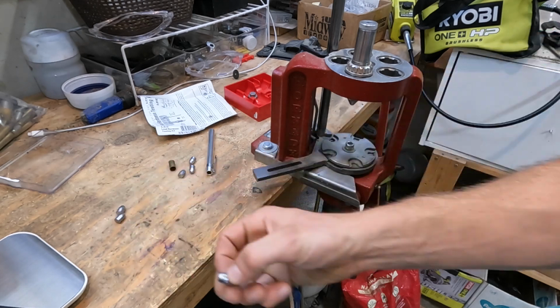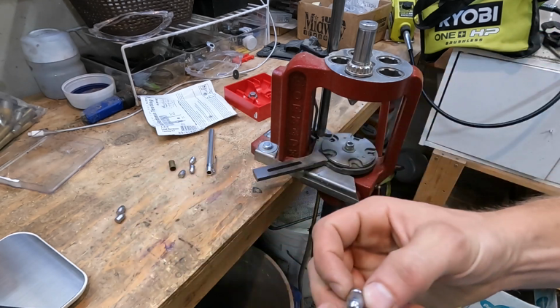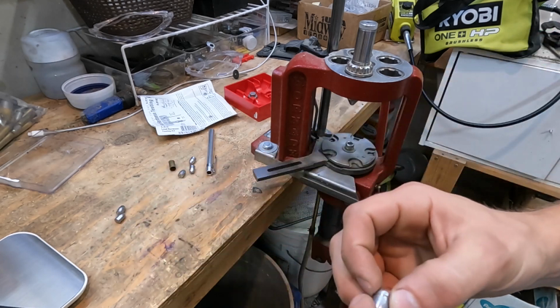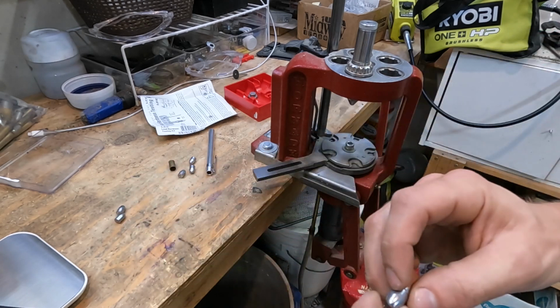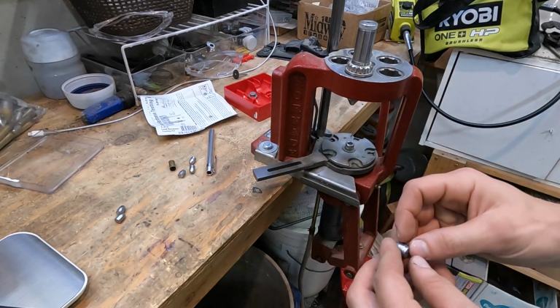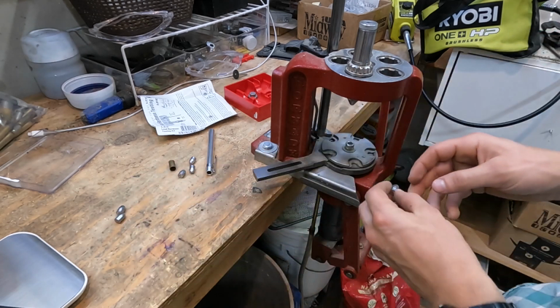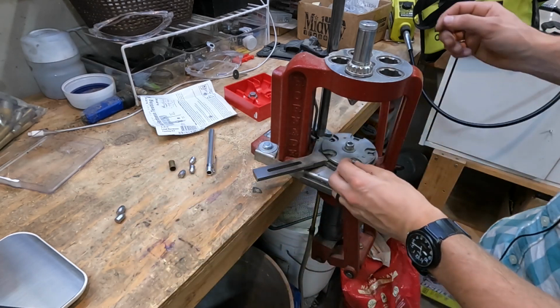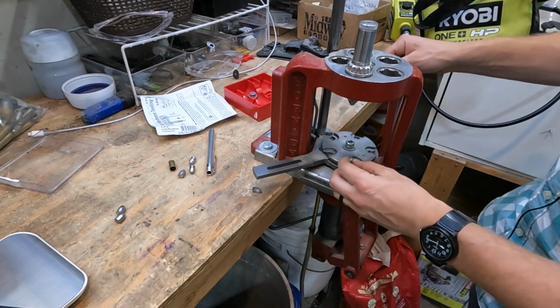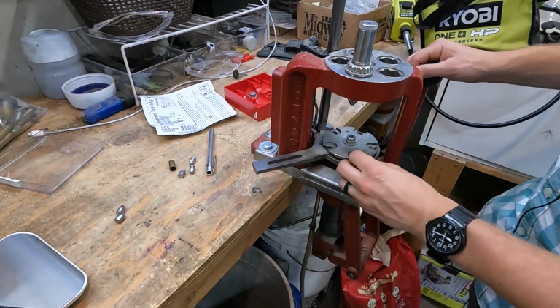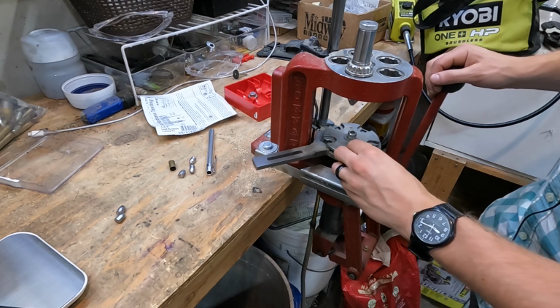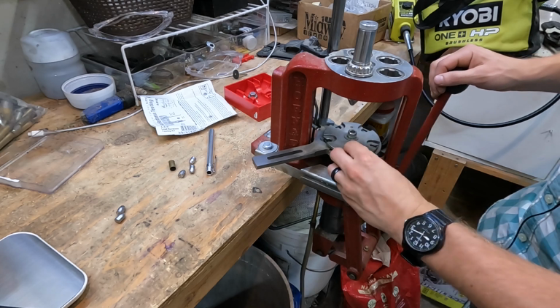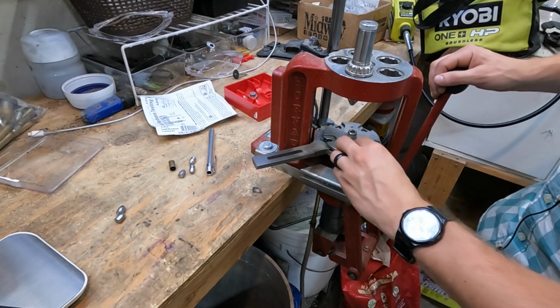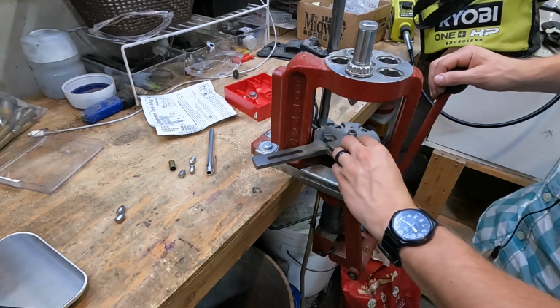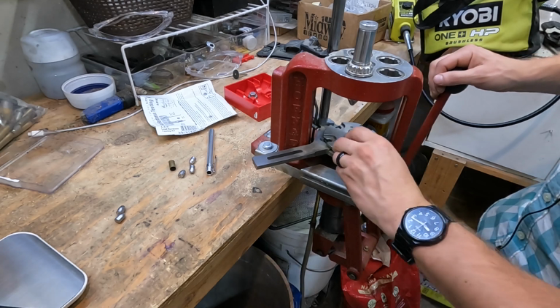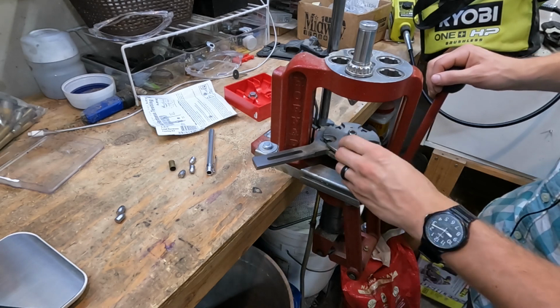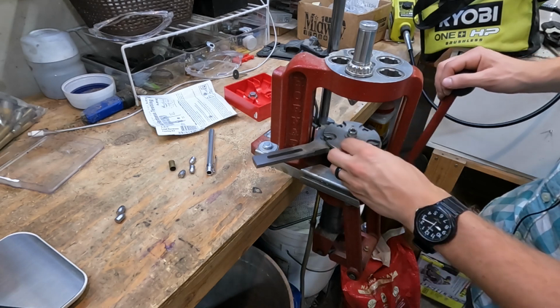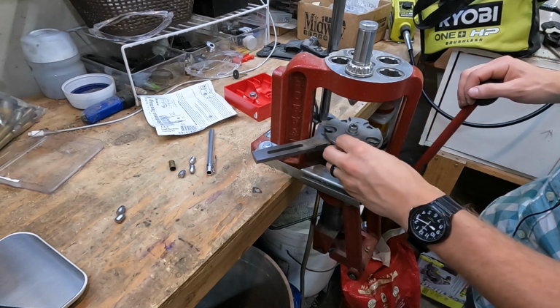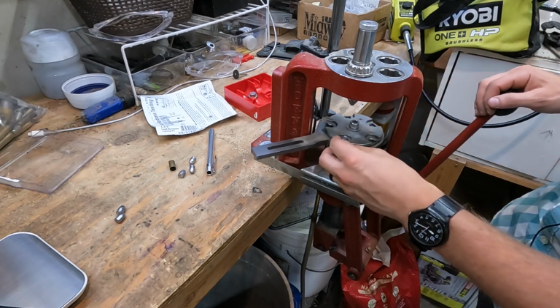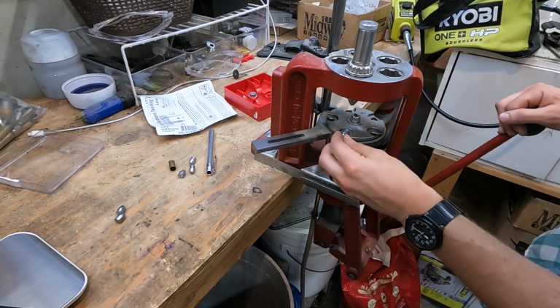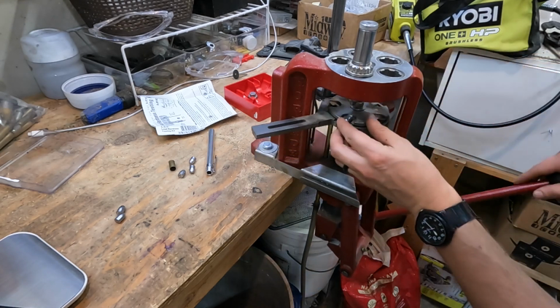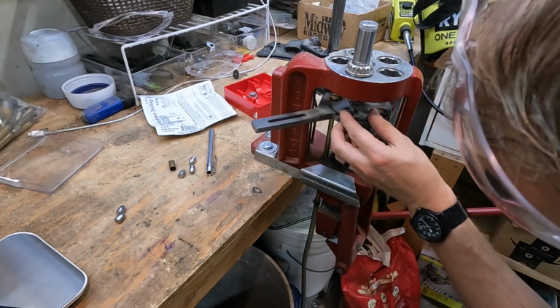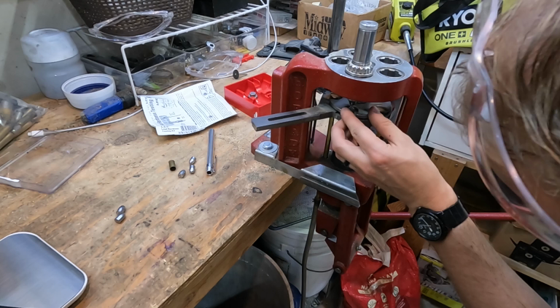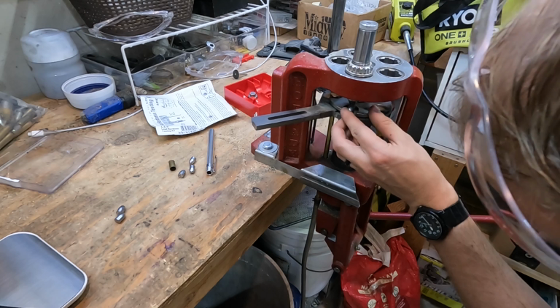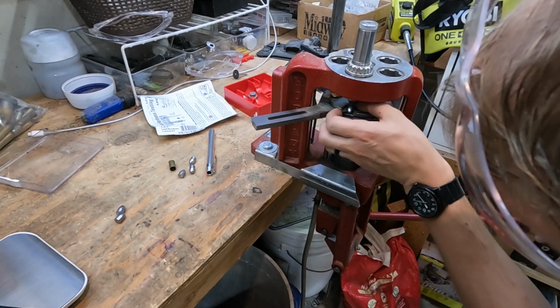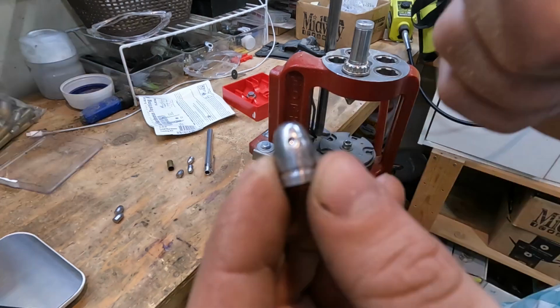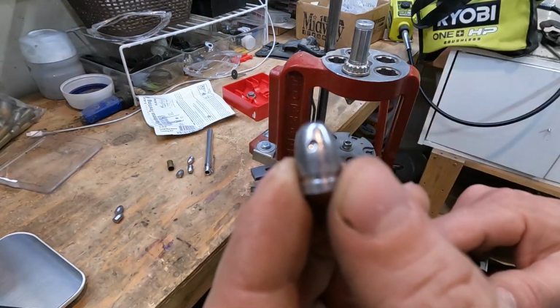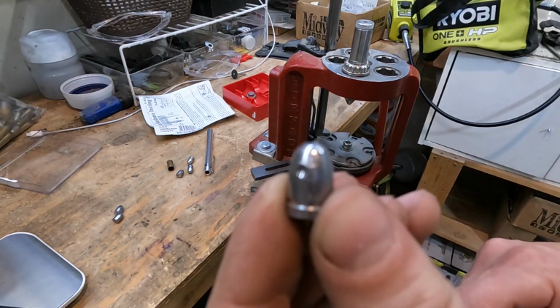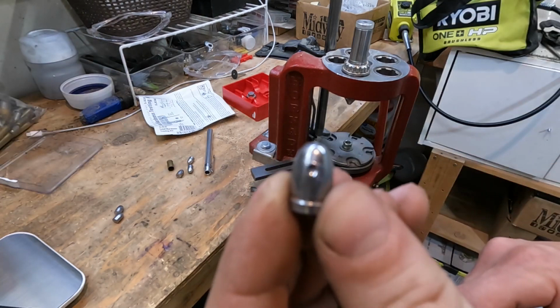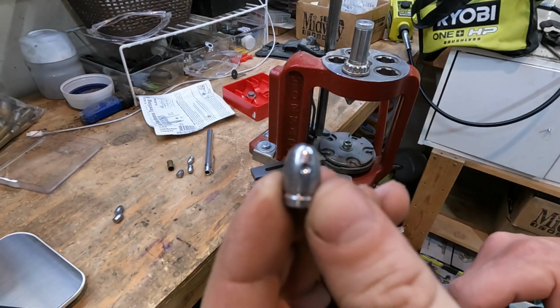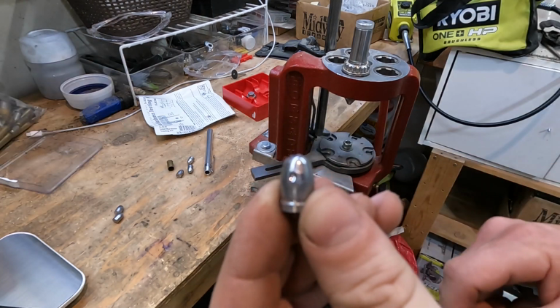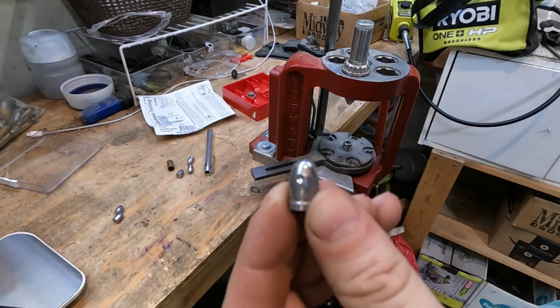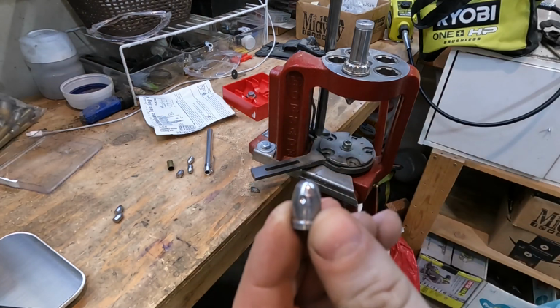You don't want to test them on the base — you test them on the side. That's what the instructions say, because testing on the base doesn't get quite as accurate results. Okay, so there's the divot. I'm going to go ahead and do that with the others.